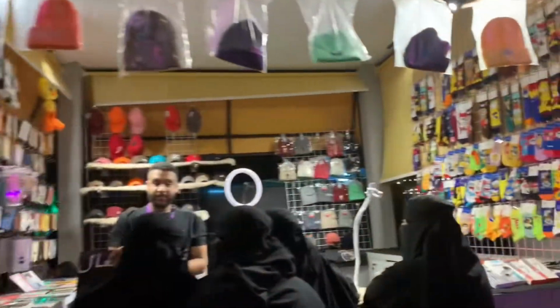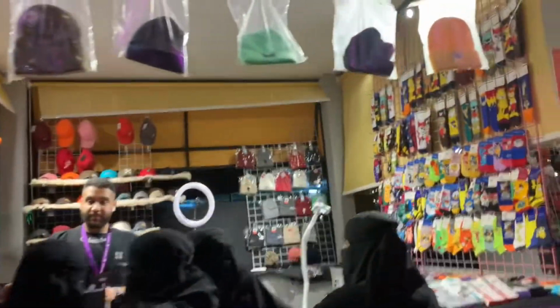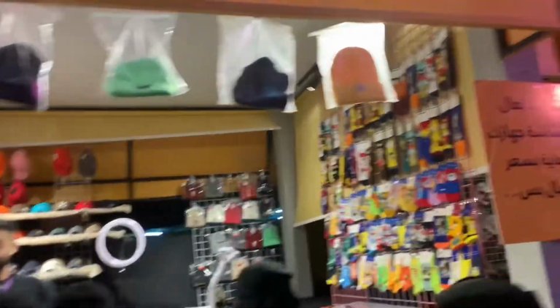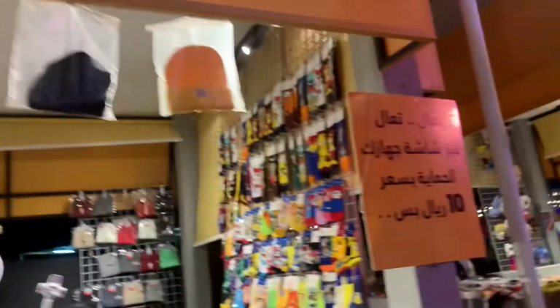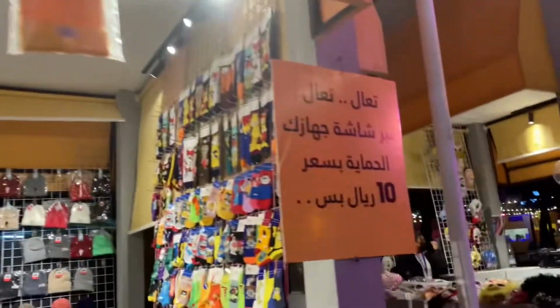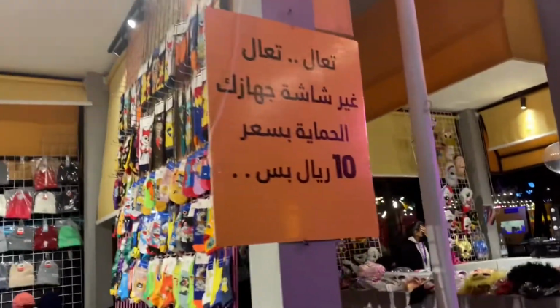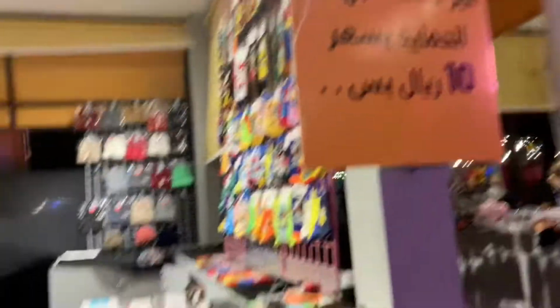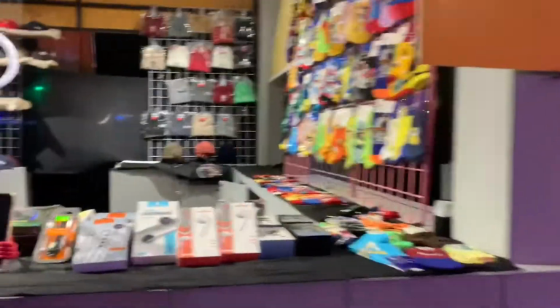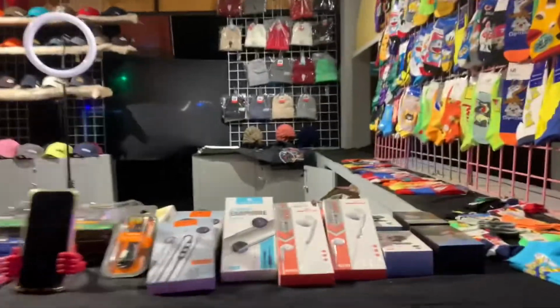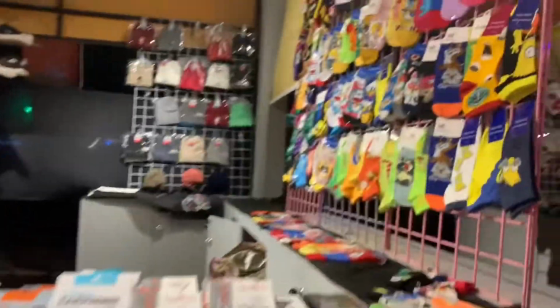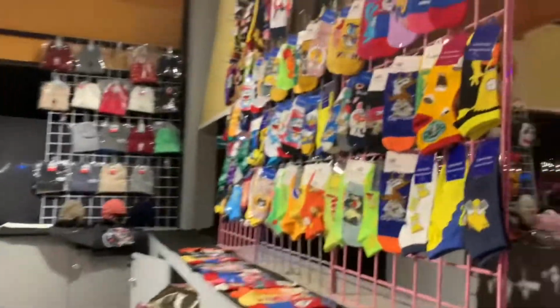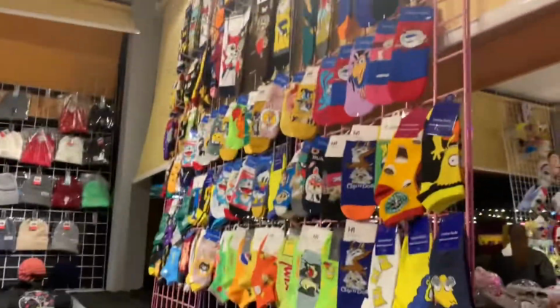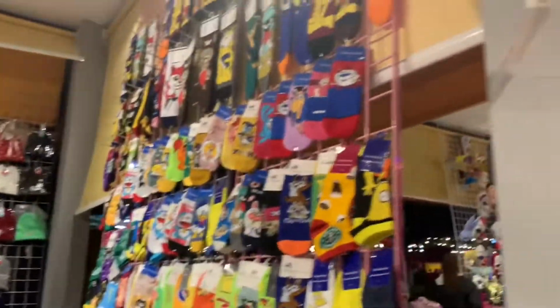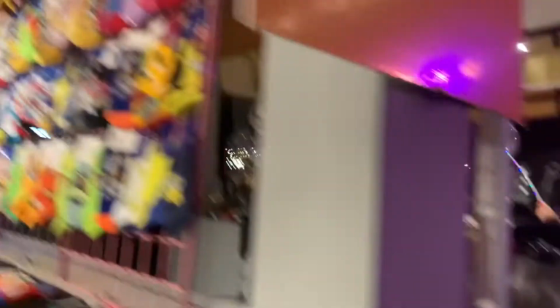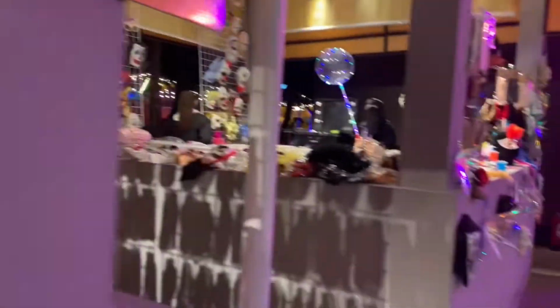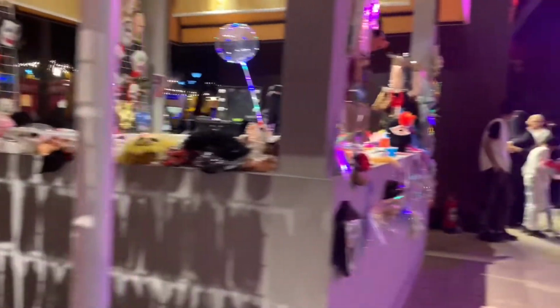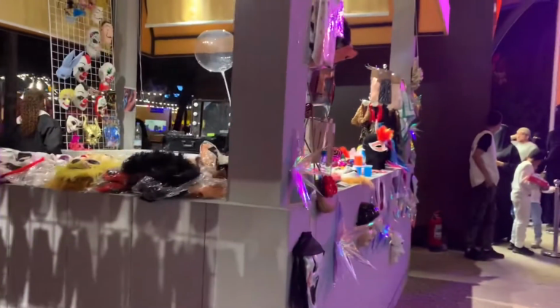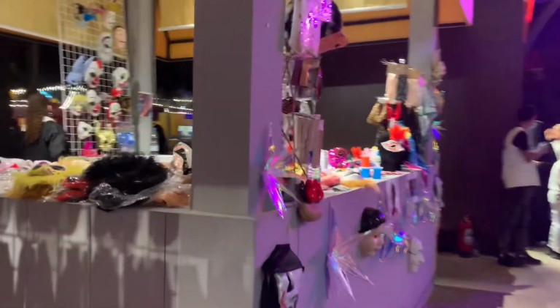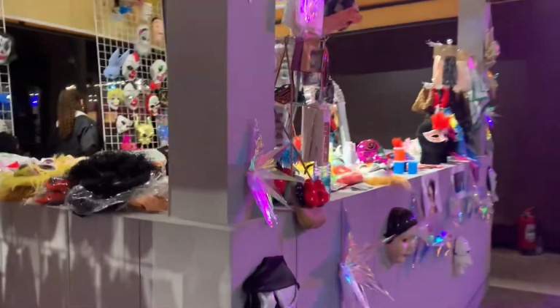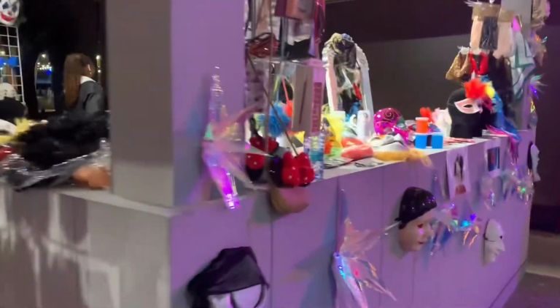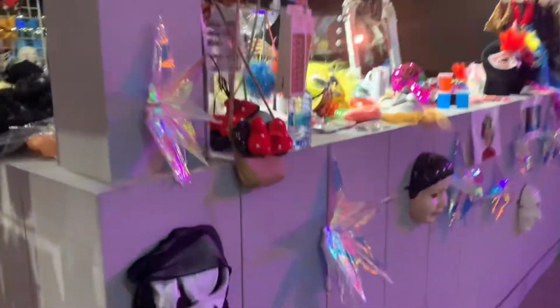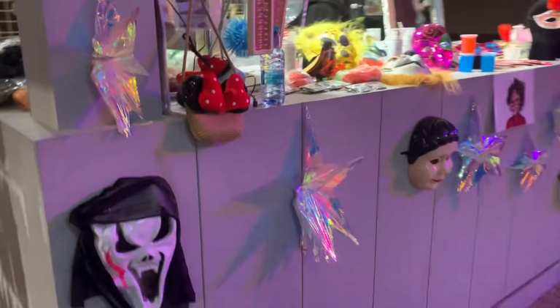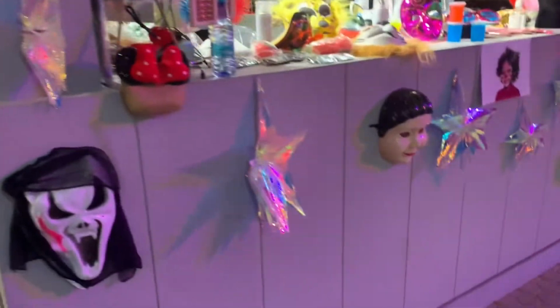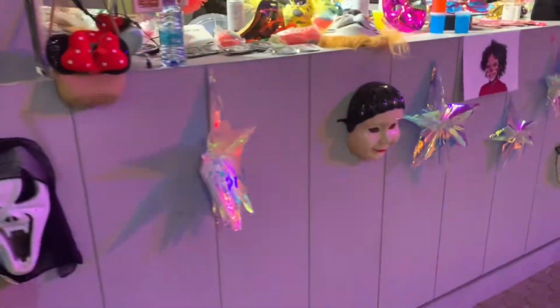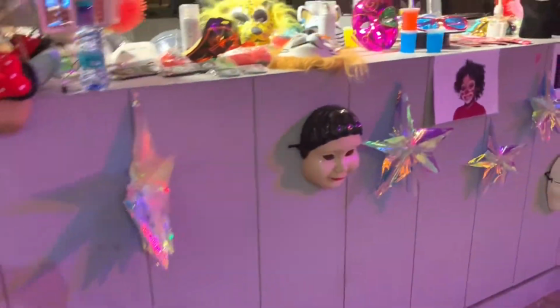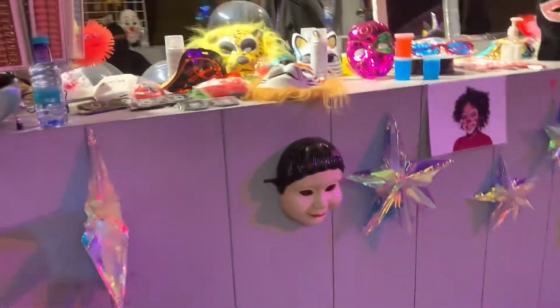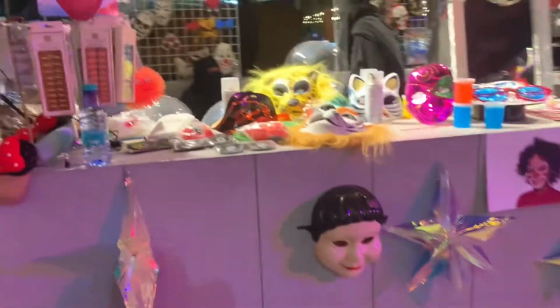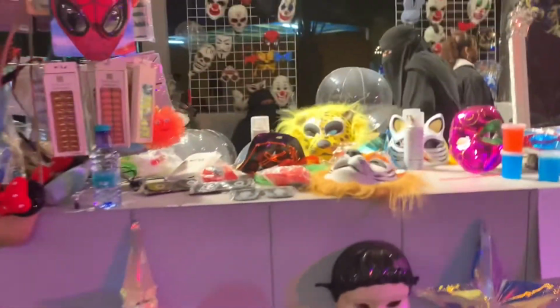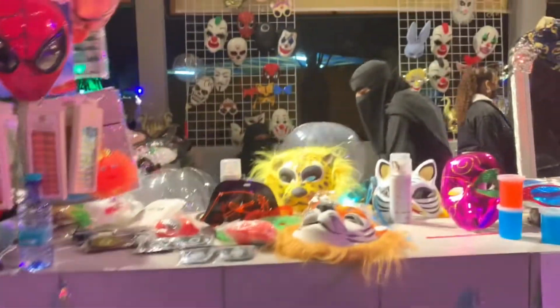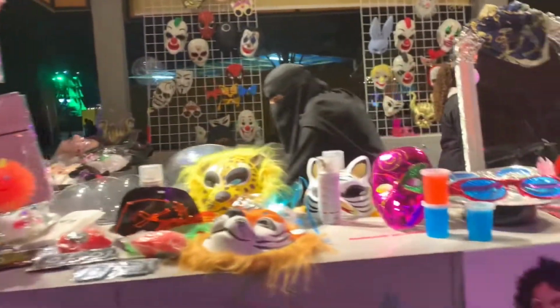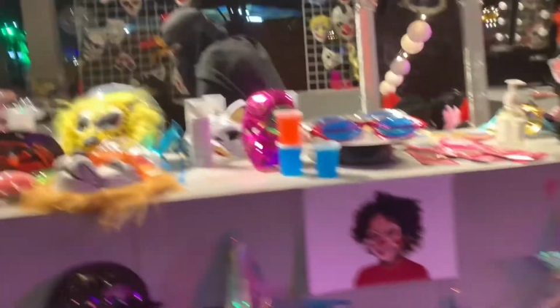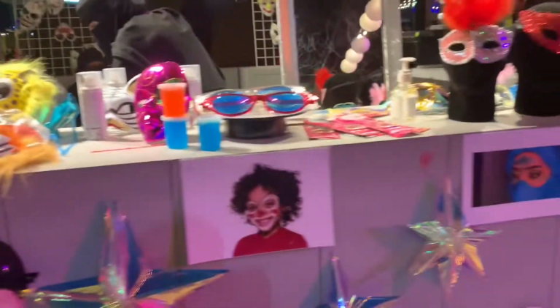Then you have small stalls over here with many varieties. The prices are also really cheap.